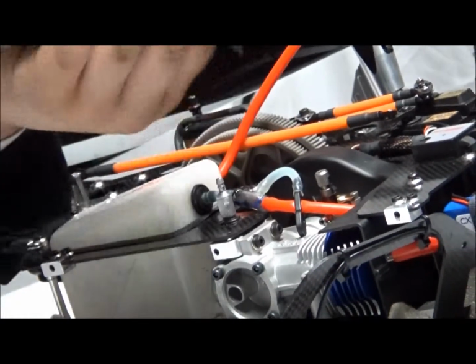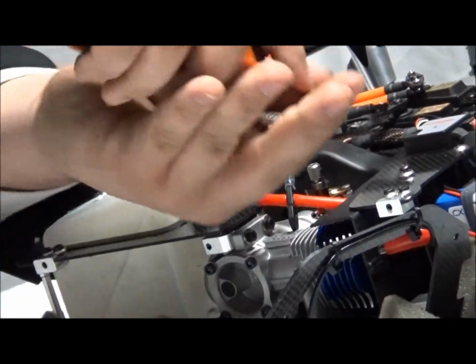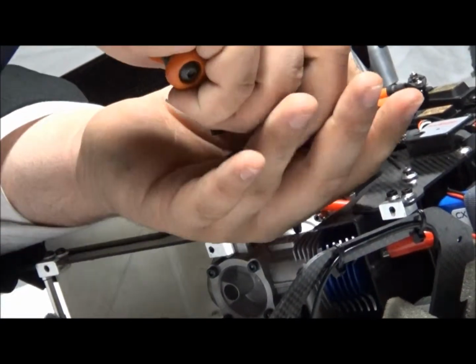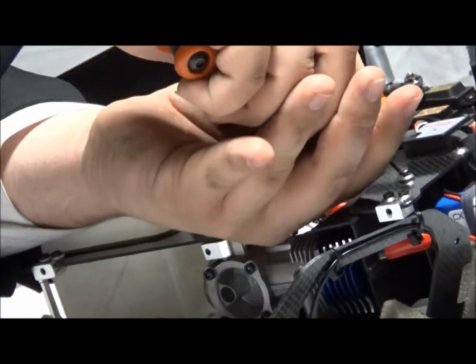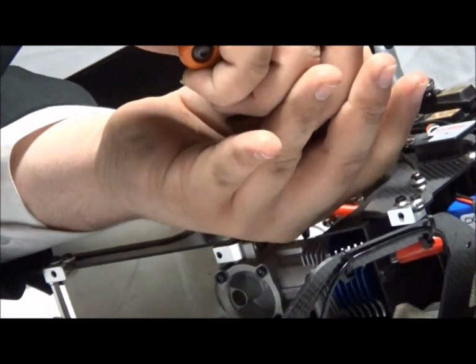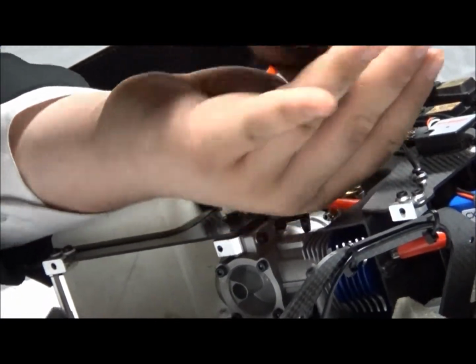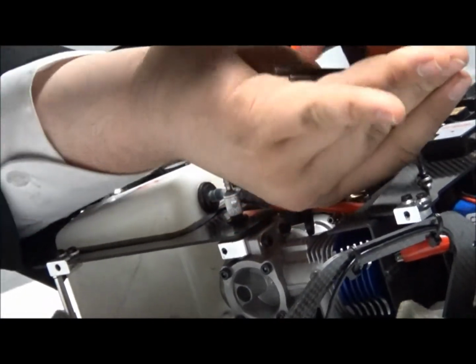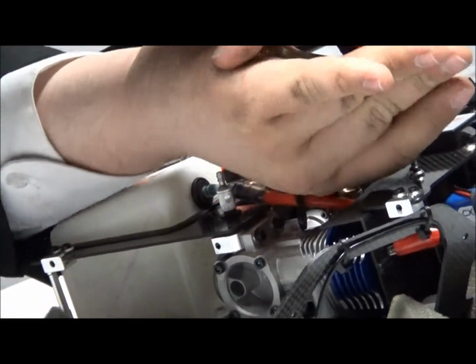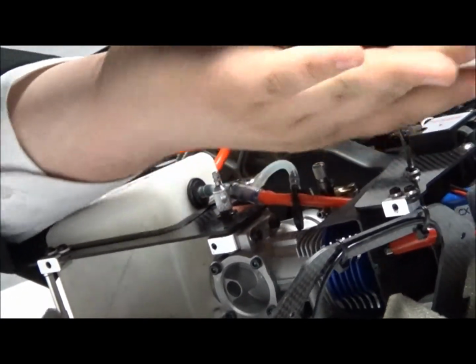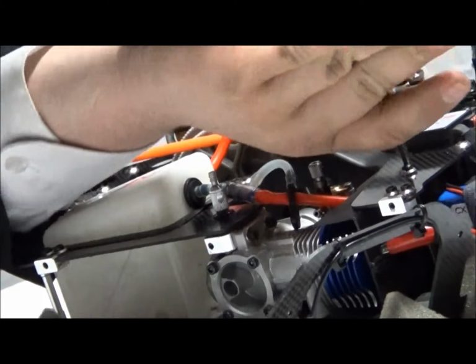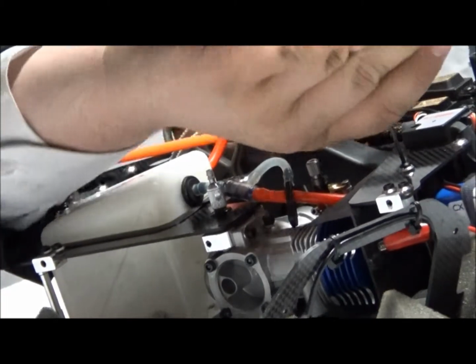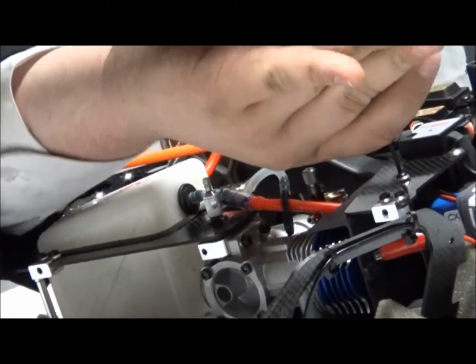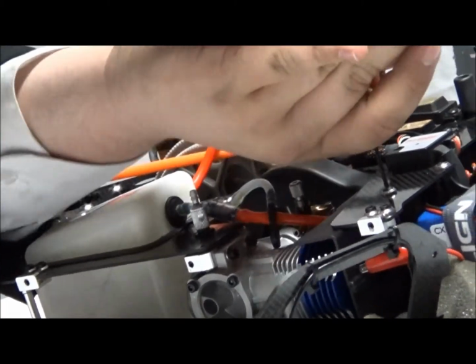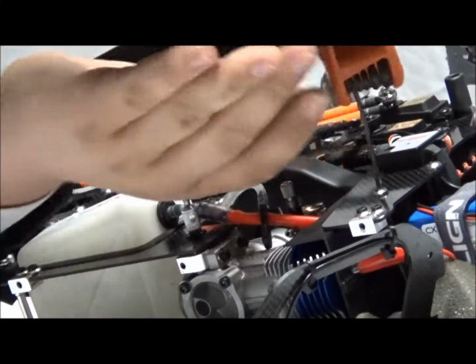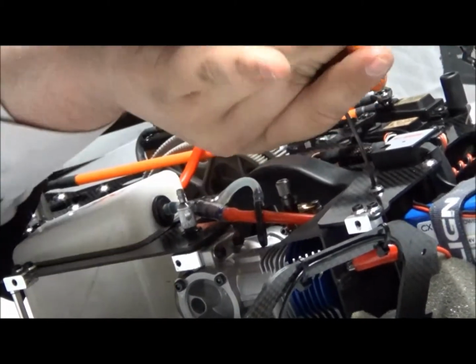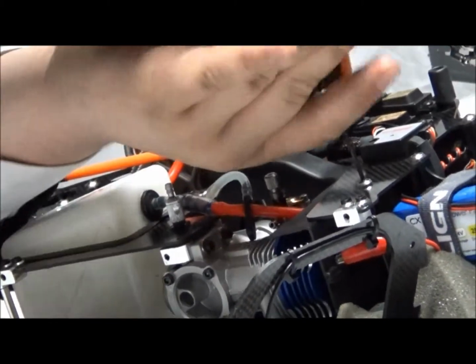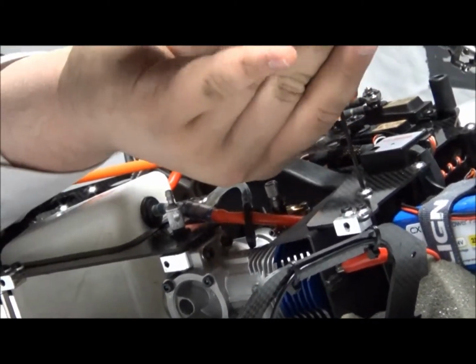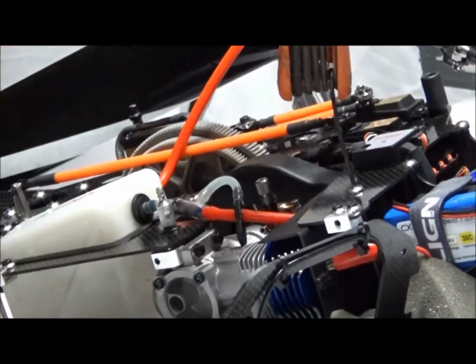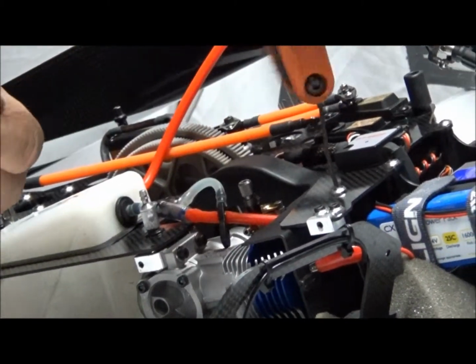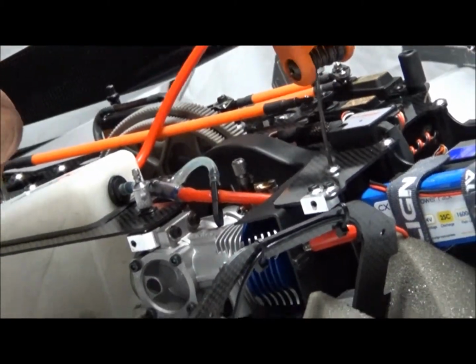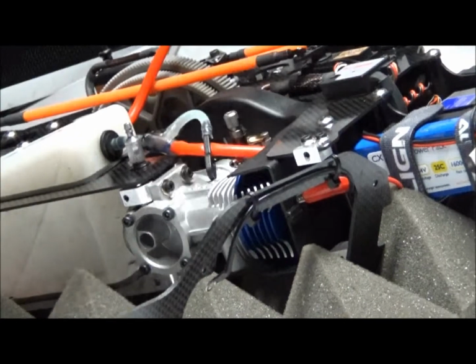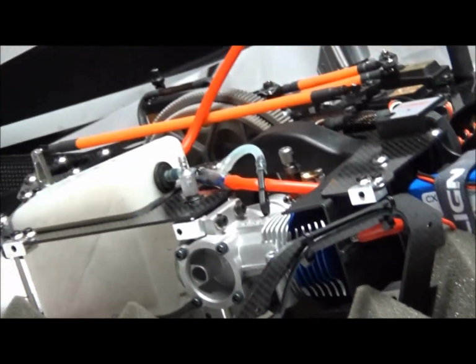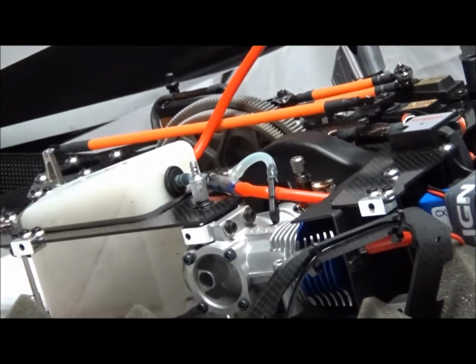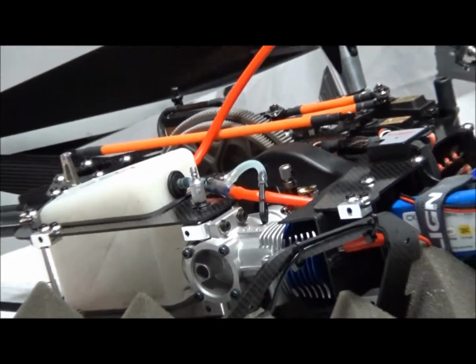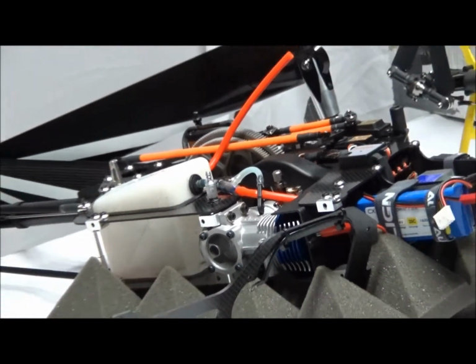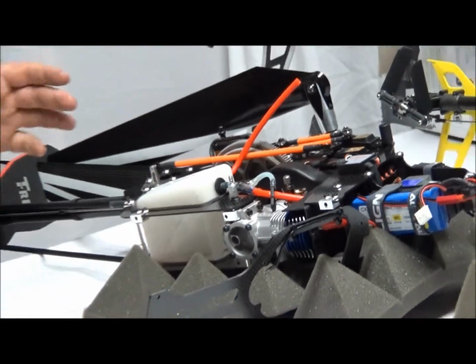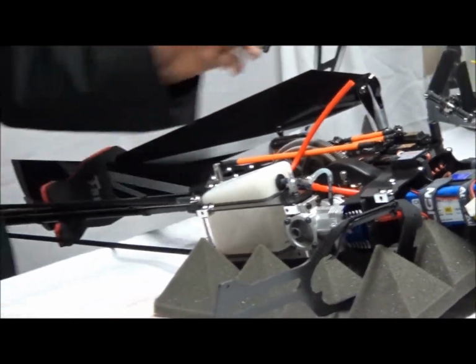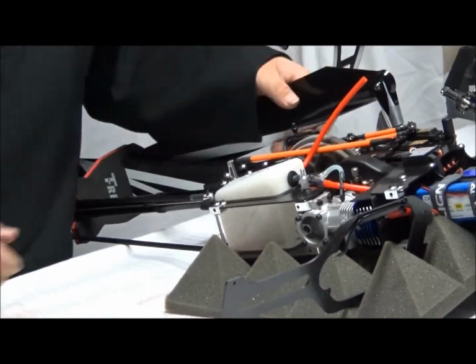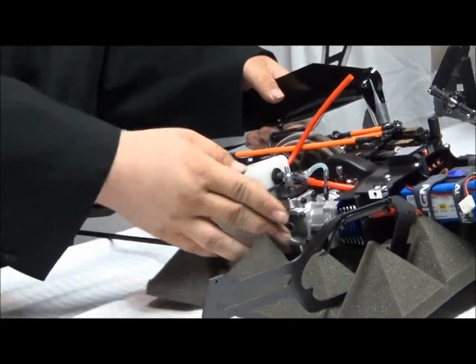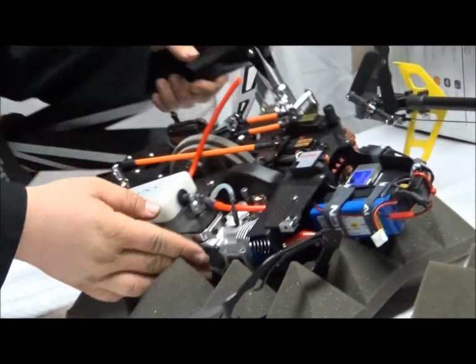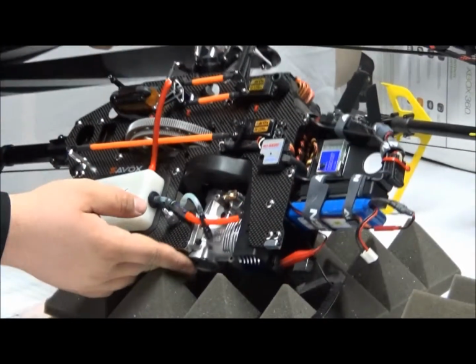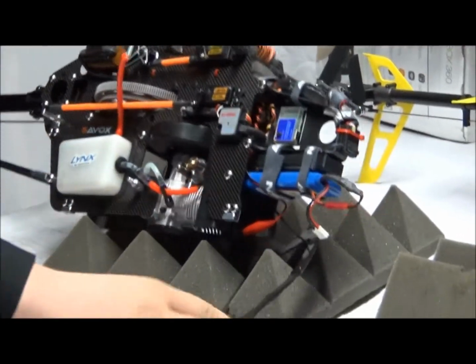Not too tight — just take it, and when it hits, do a half a turn. That's what I do and it works just fine. When it bottoms out, half a turn, you're done. Now that's in there, now we can work on the motor itself — applying Loctite, etc.